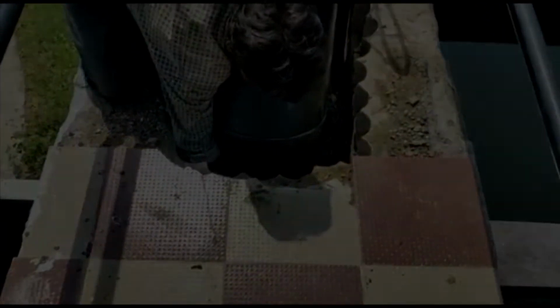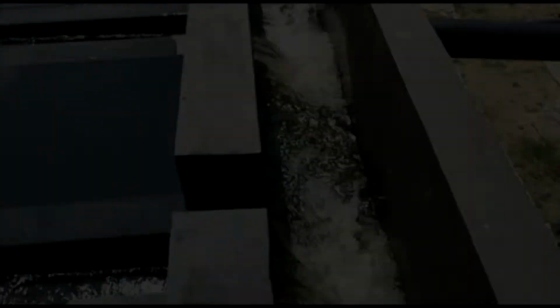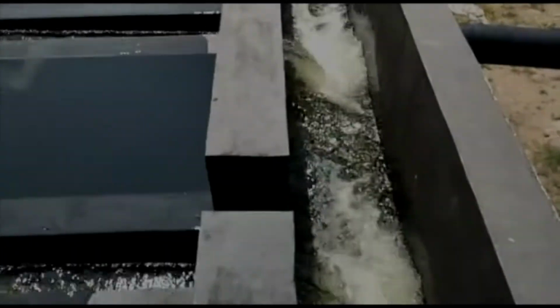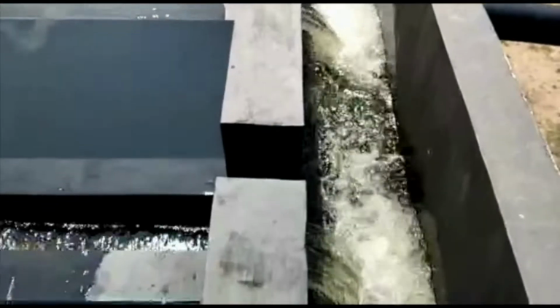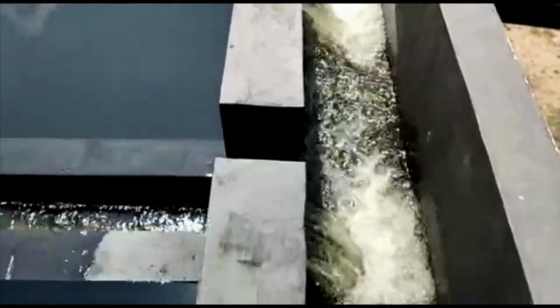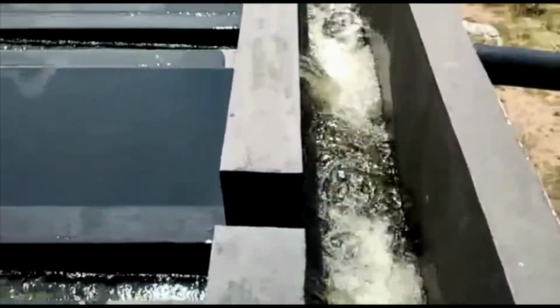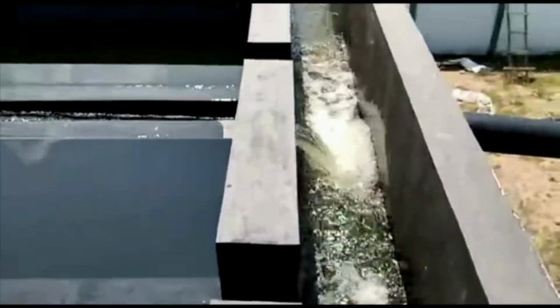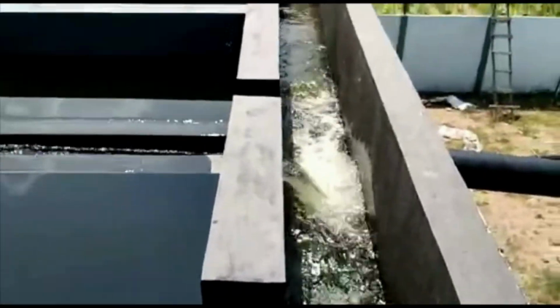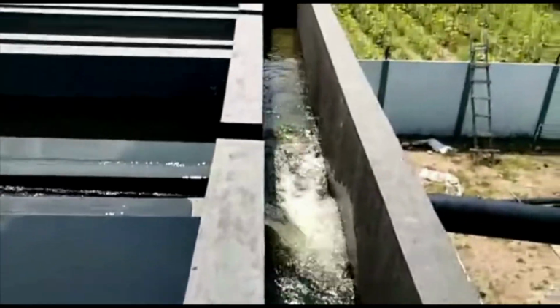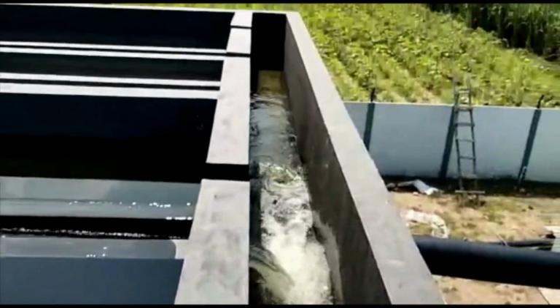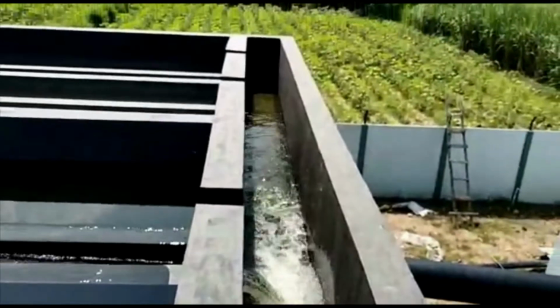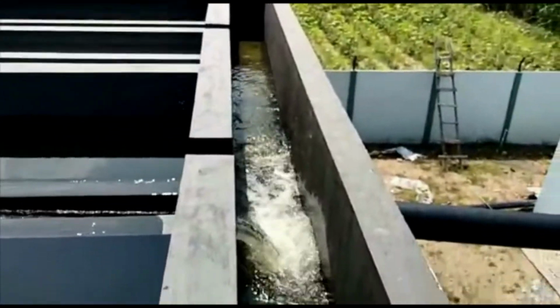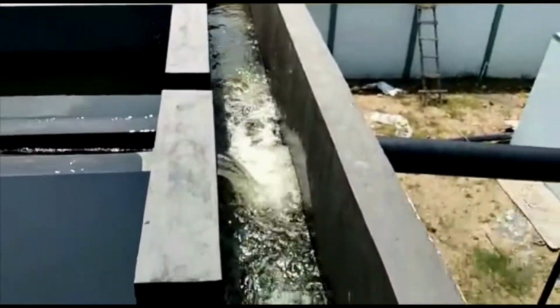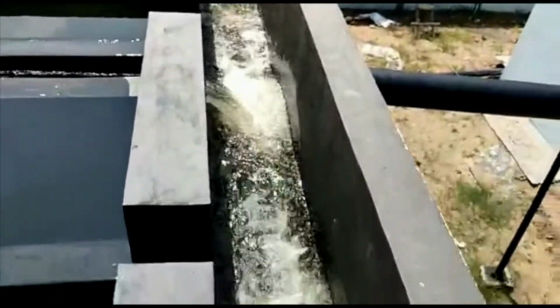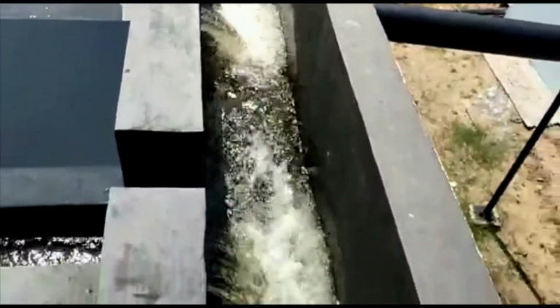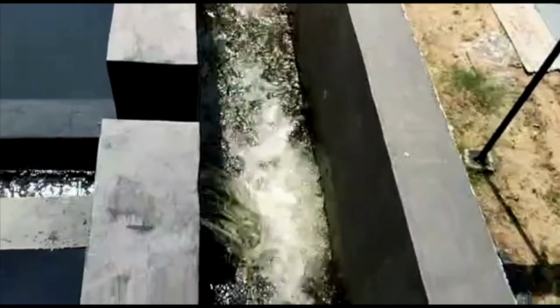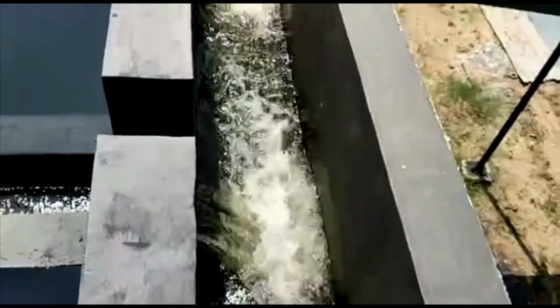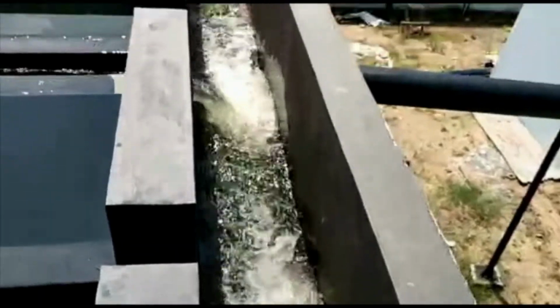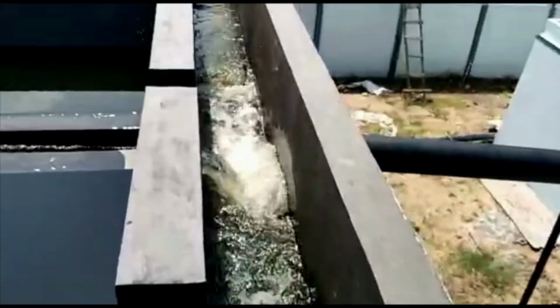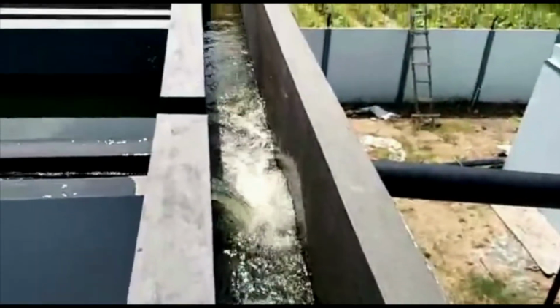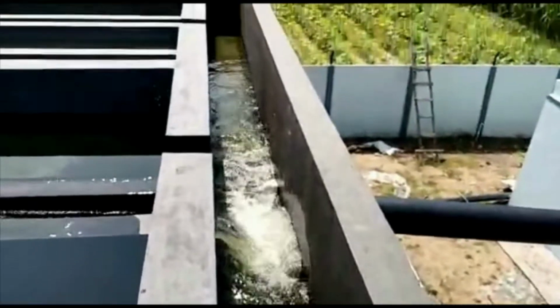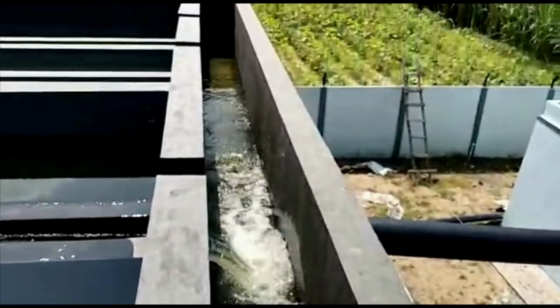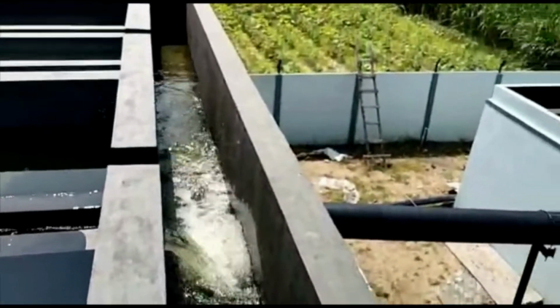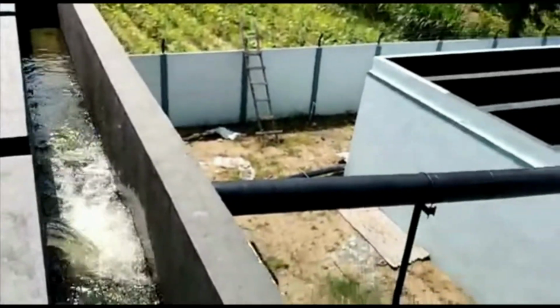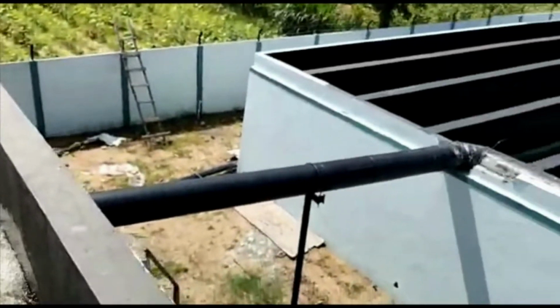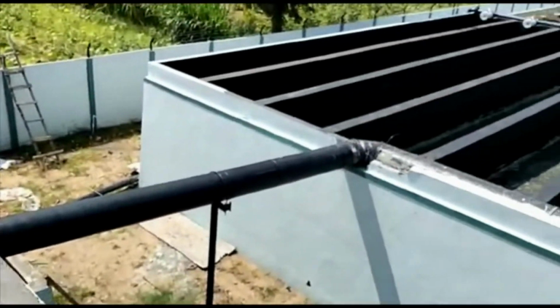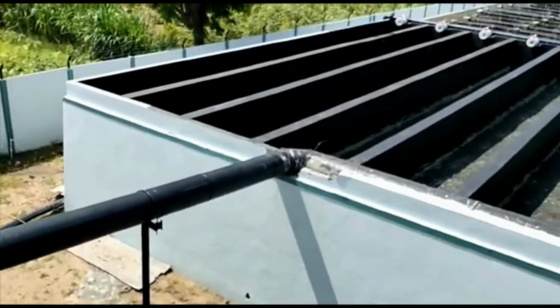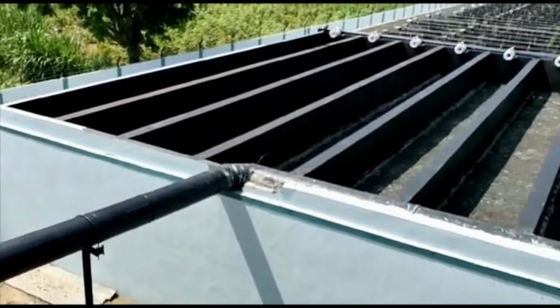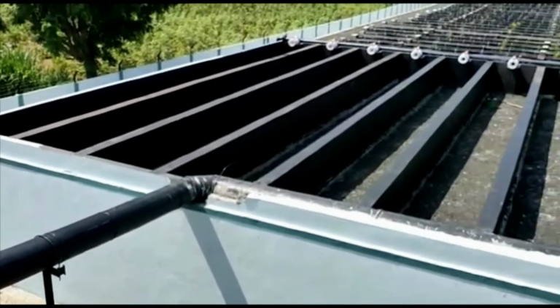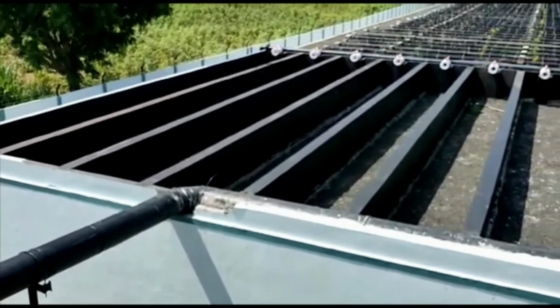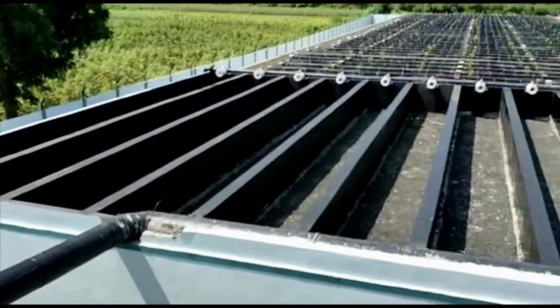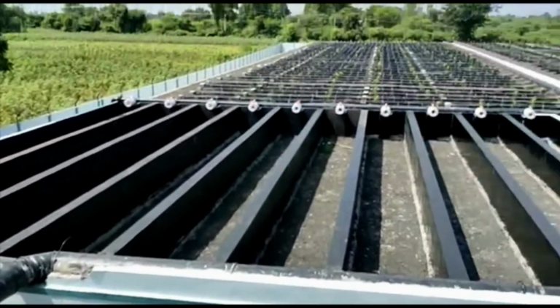The tube settler is designed such that its outfall has enough gravity head to allow the screened and settled sewage to evenly distribute across the biomounds. Hence, the process becomes energy efficient.